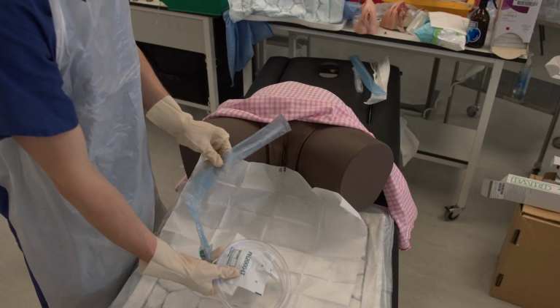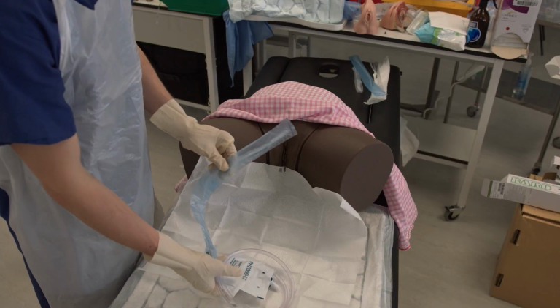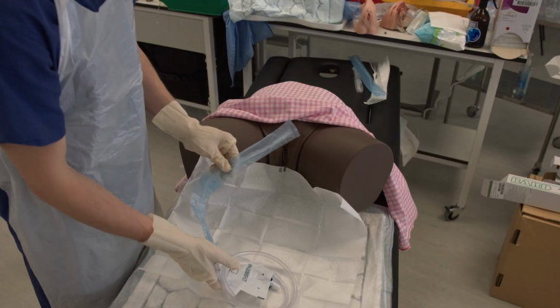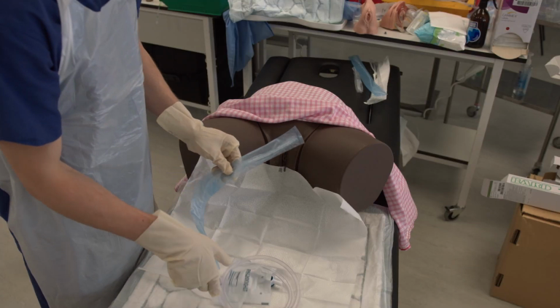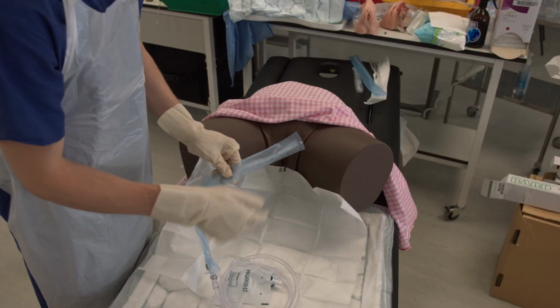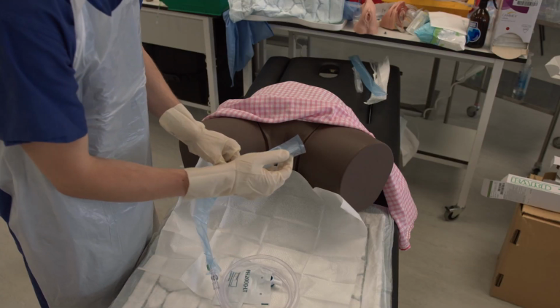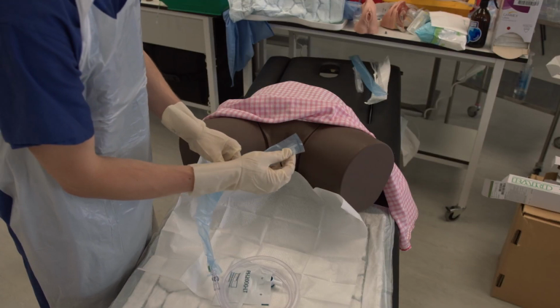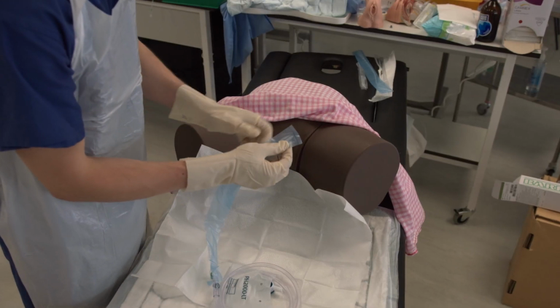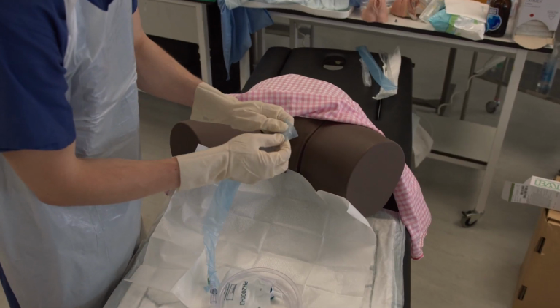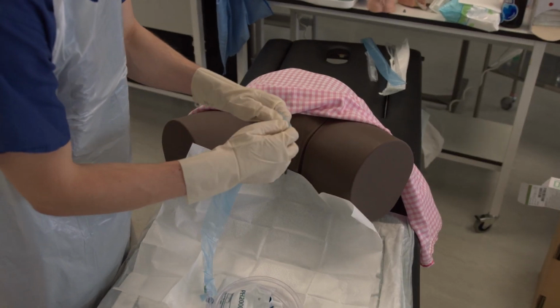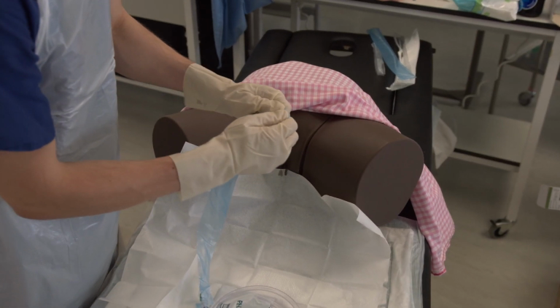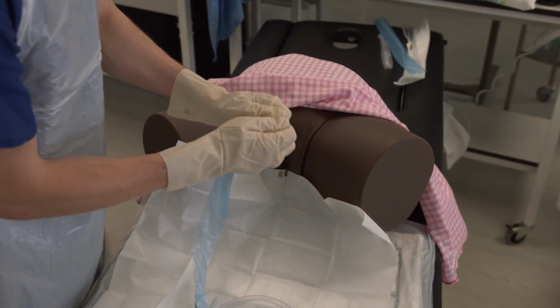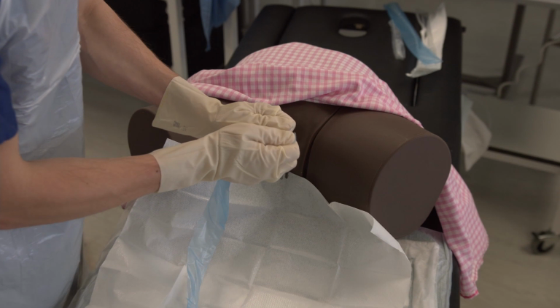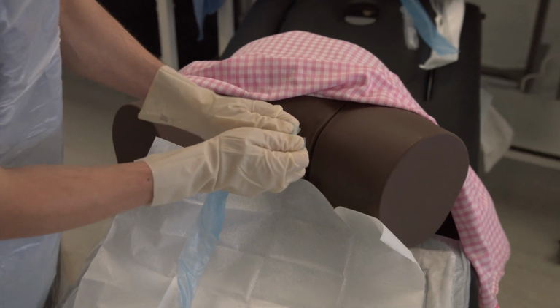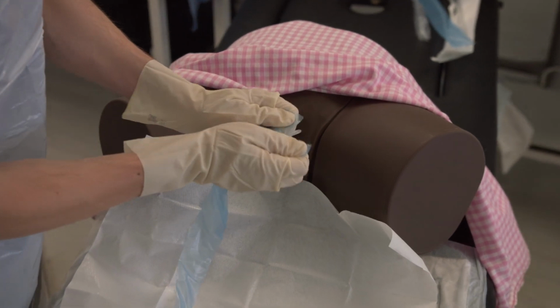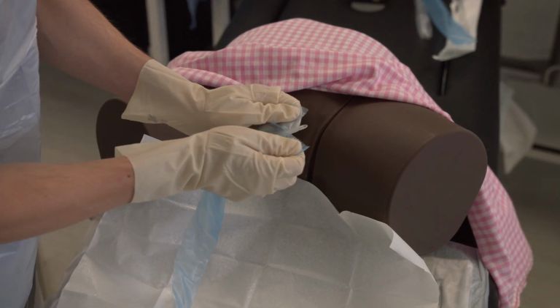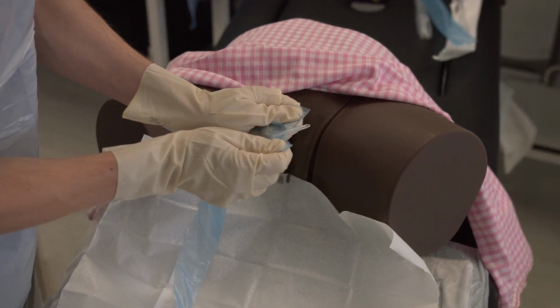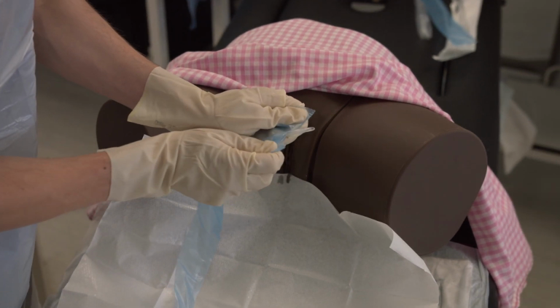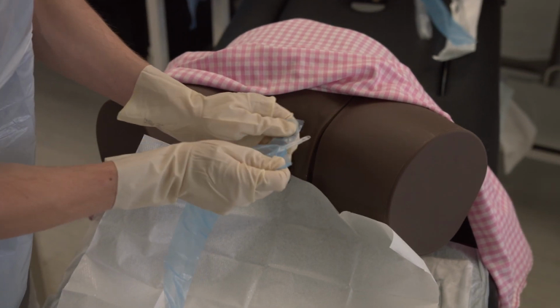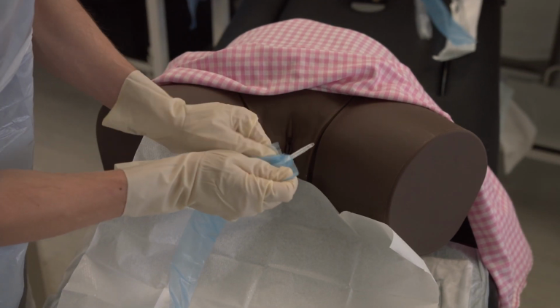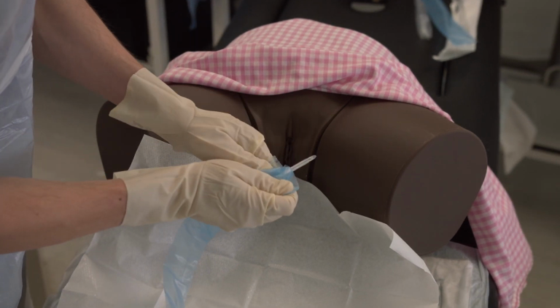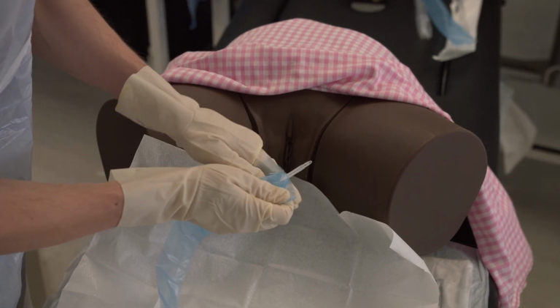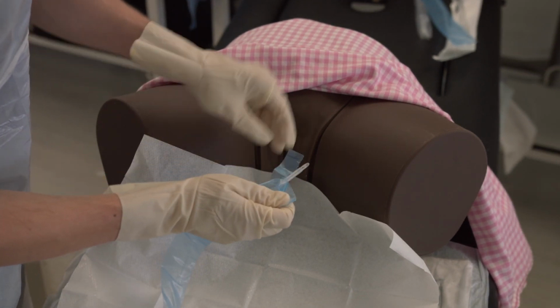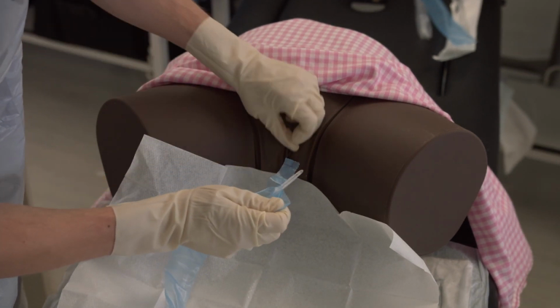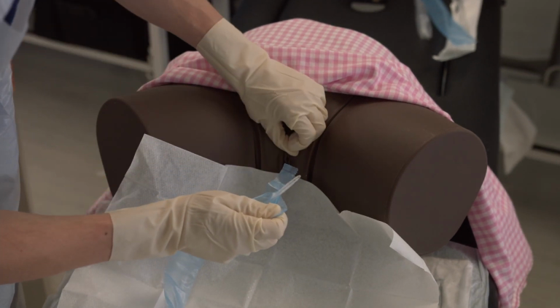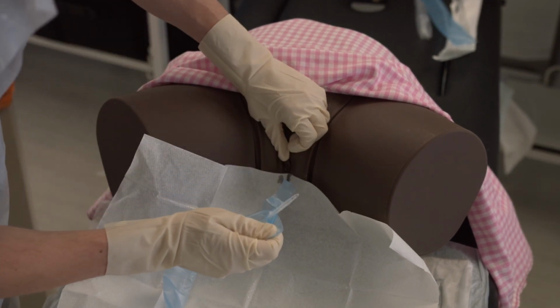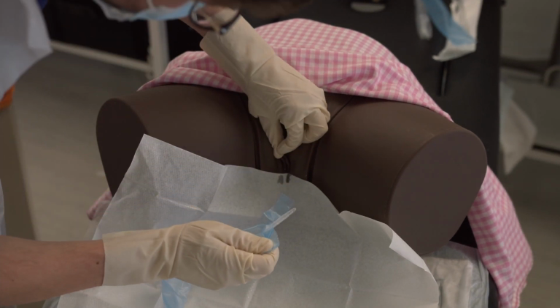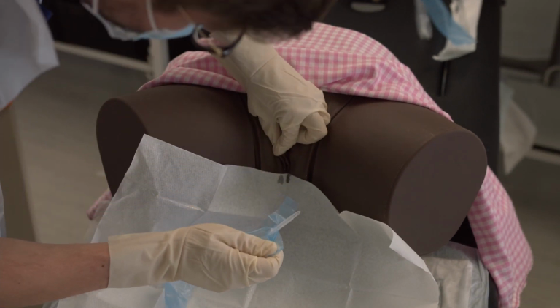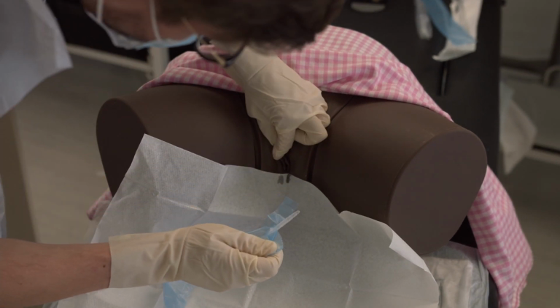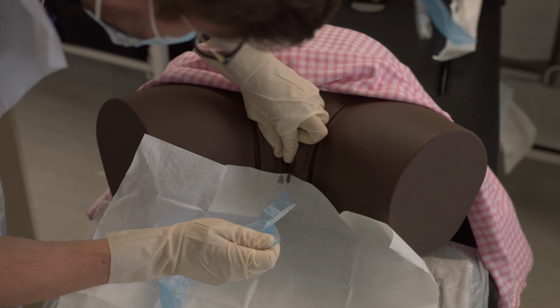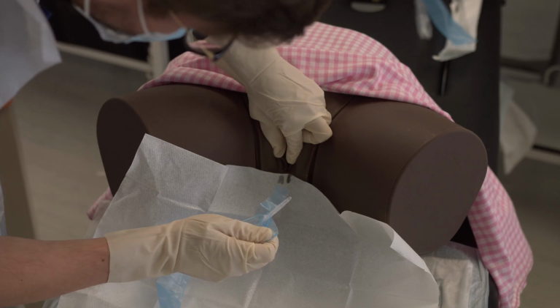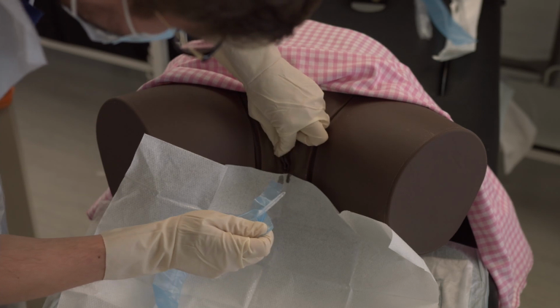Place the catheter bag down onto your protective sheet. Open the front of the perforated bag around the catheter, ensuring you do not touch the catheter itself with your gloves.